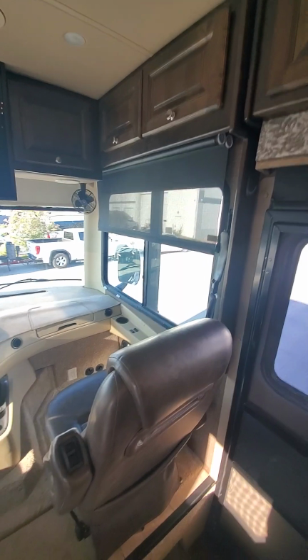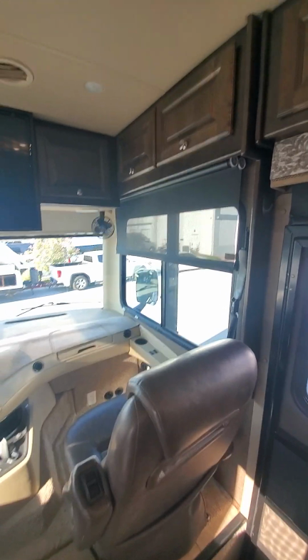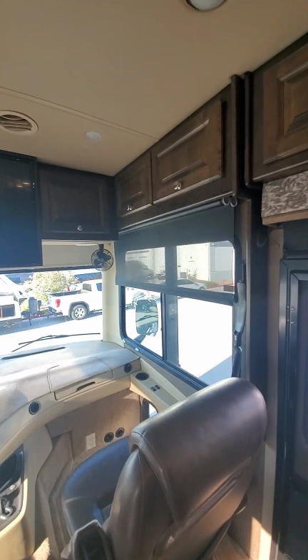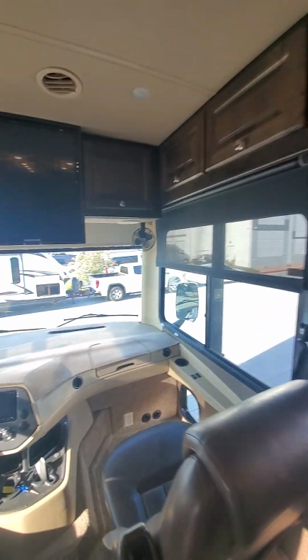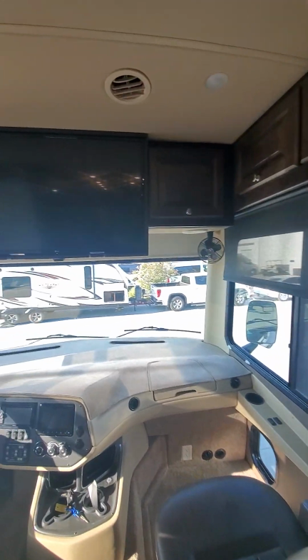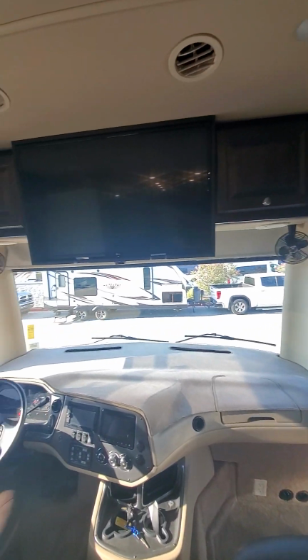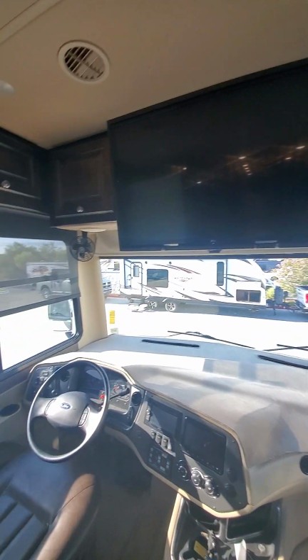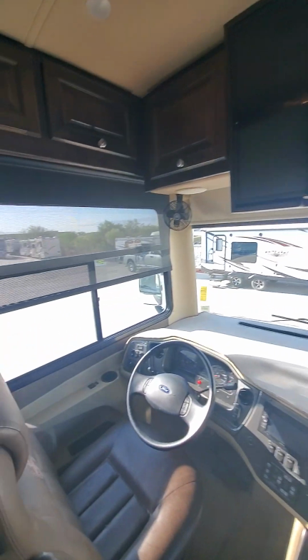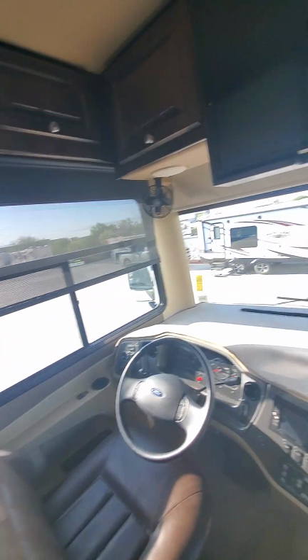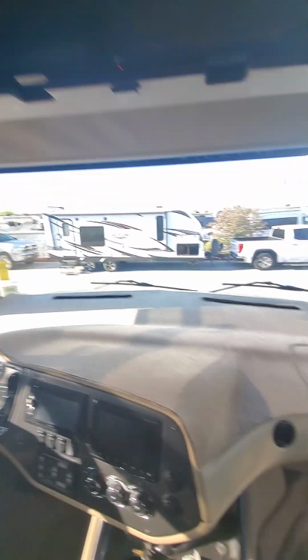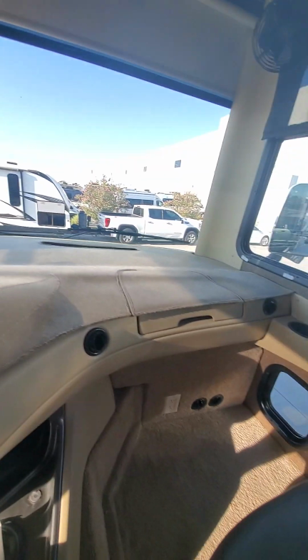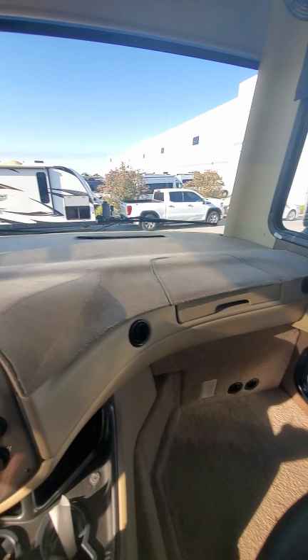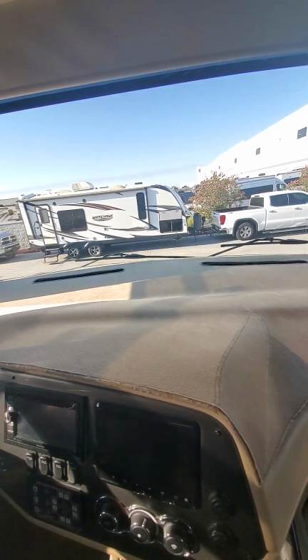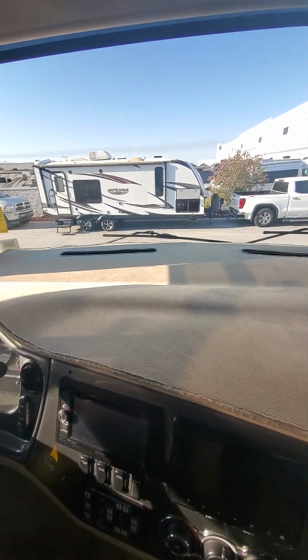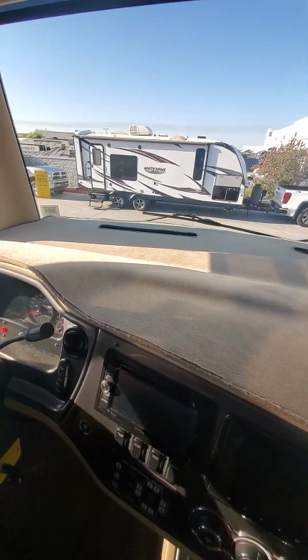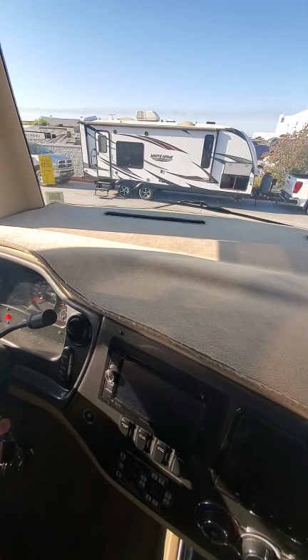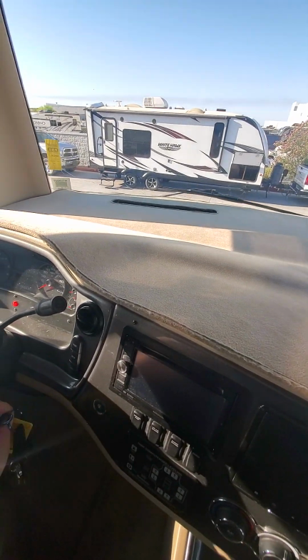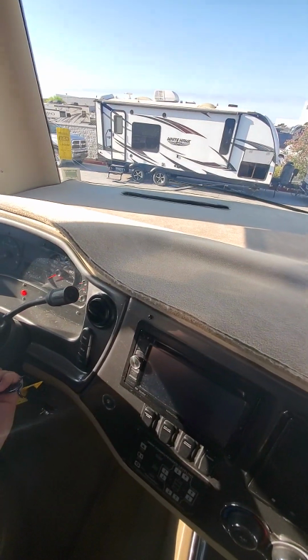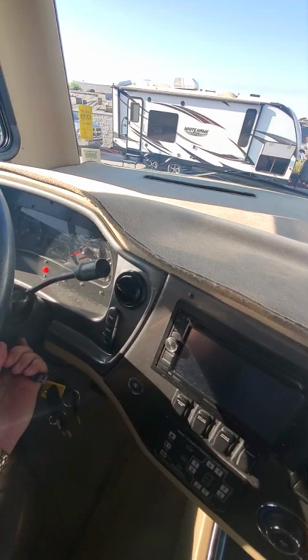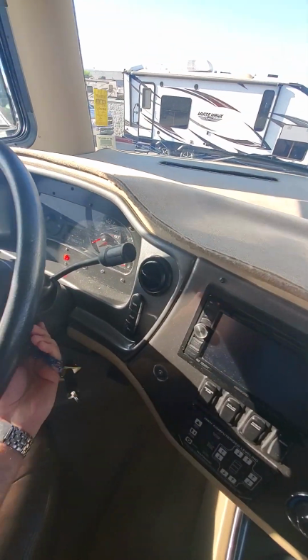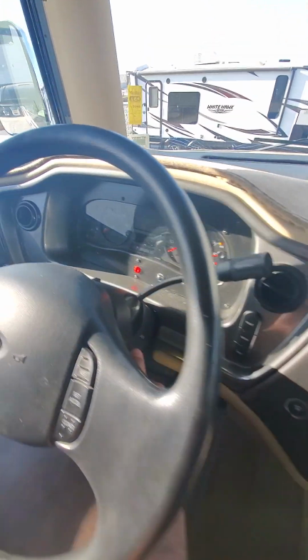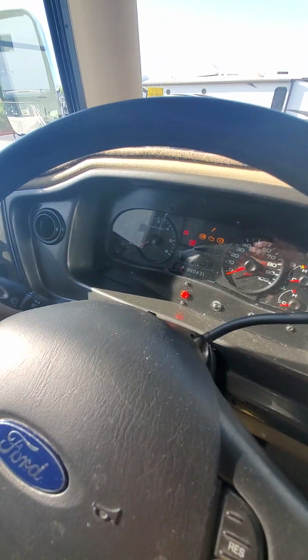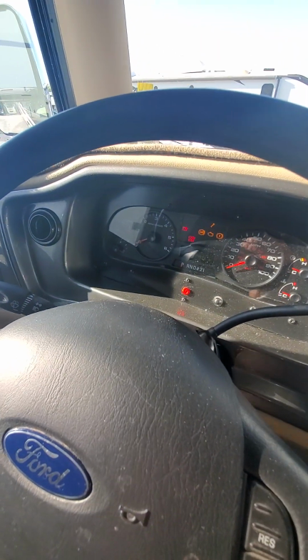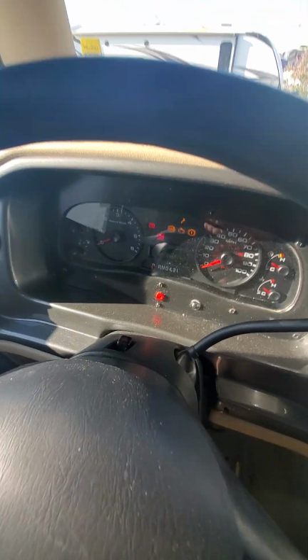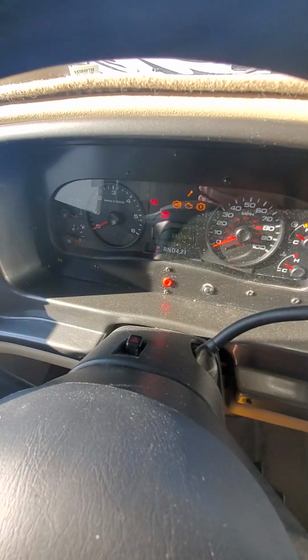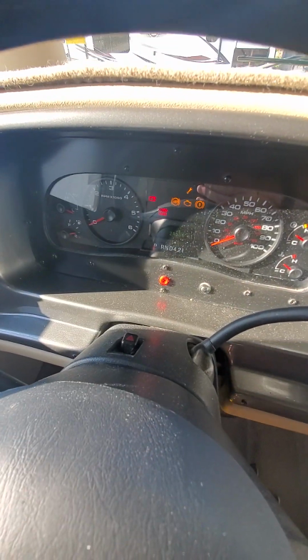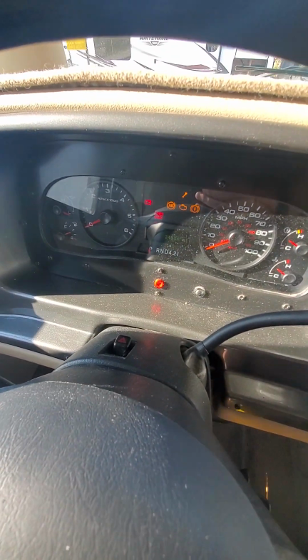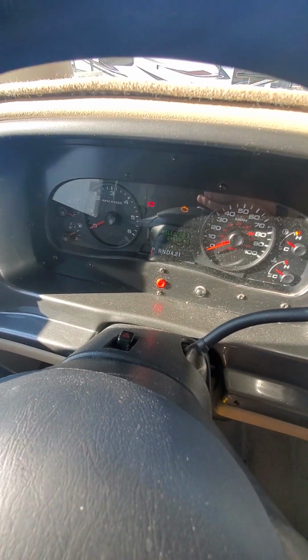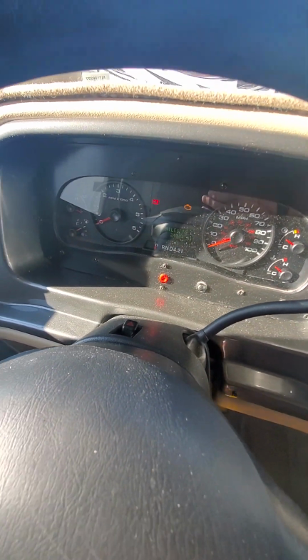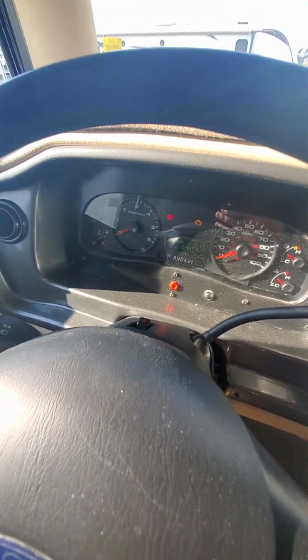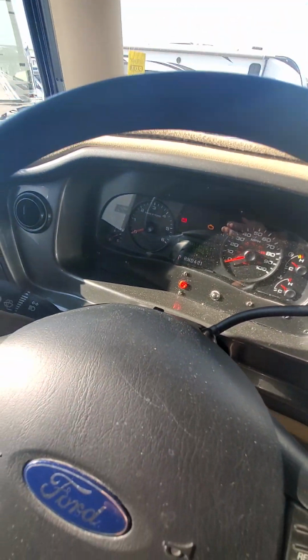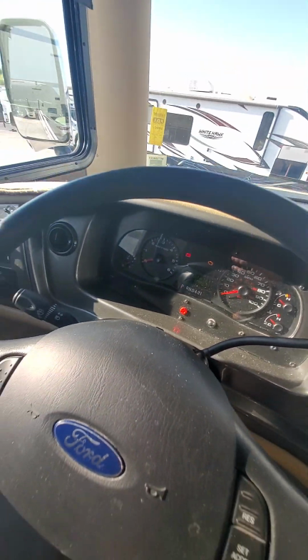Jason here with La Mesa RV. This is the inside of the 2017 with 21,584 miles.